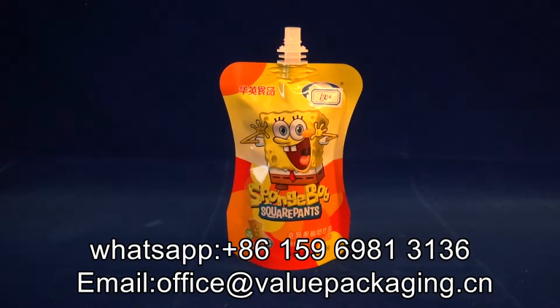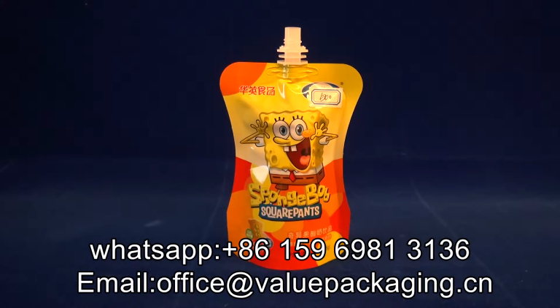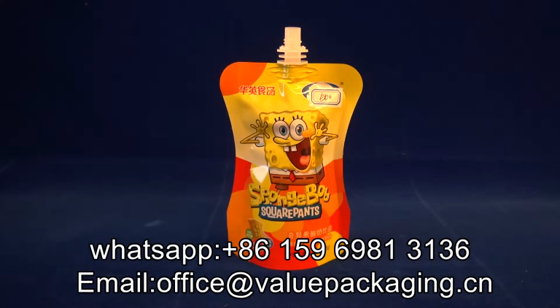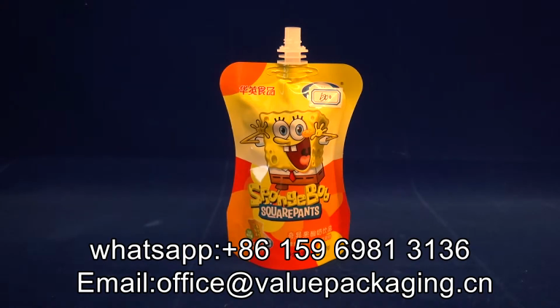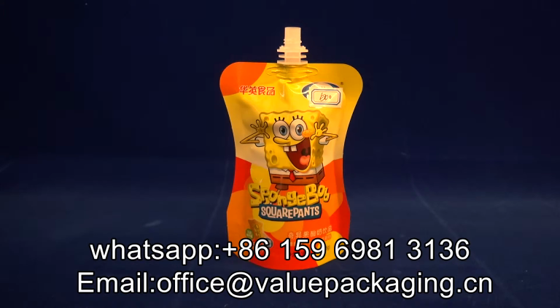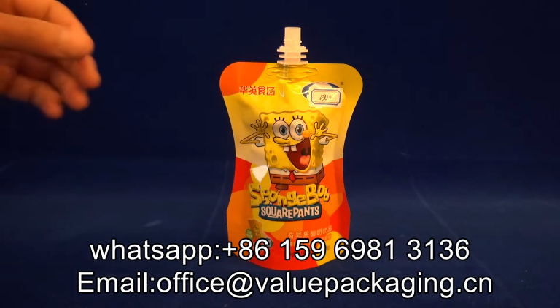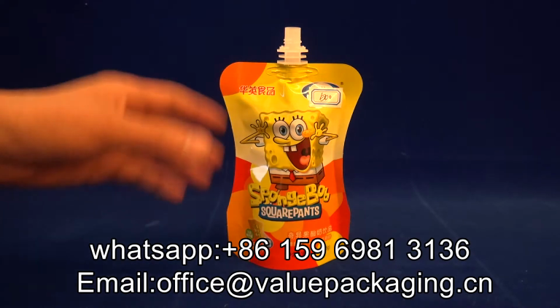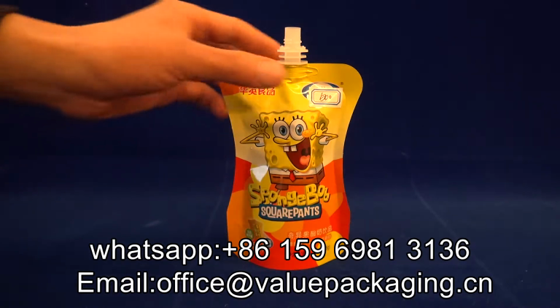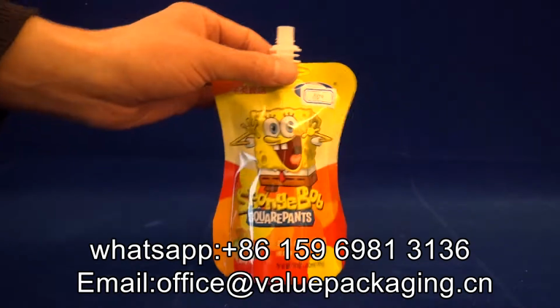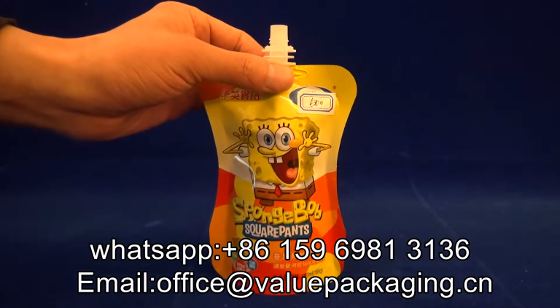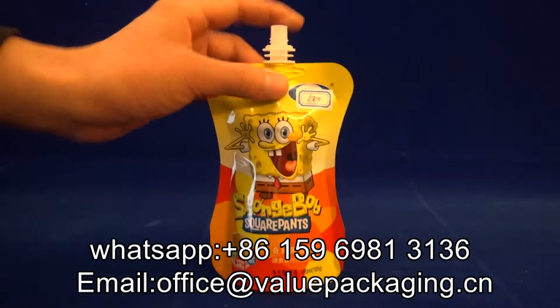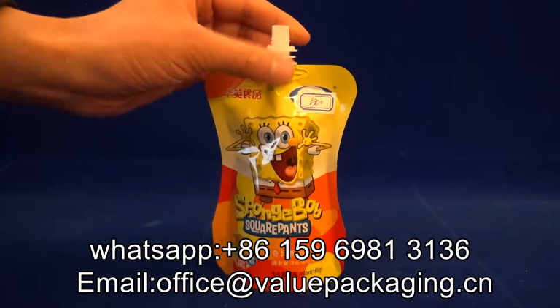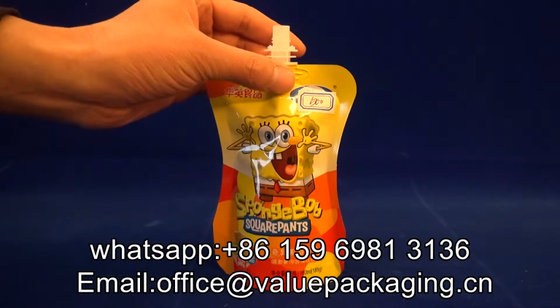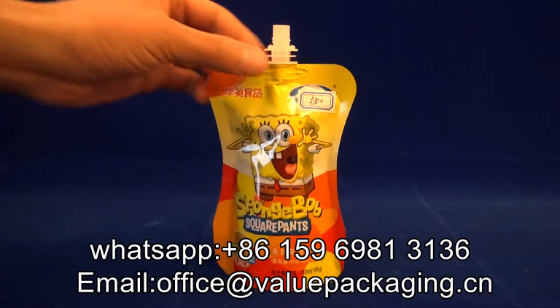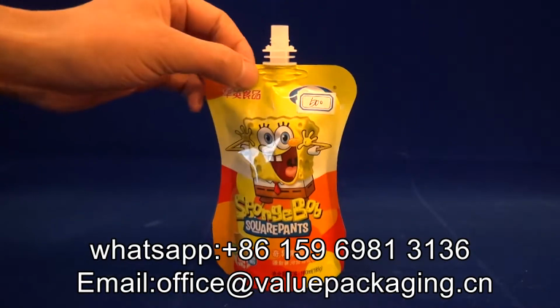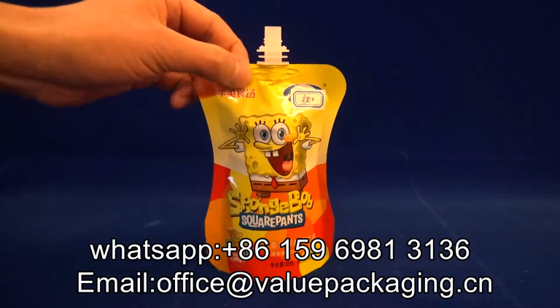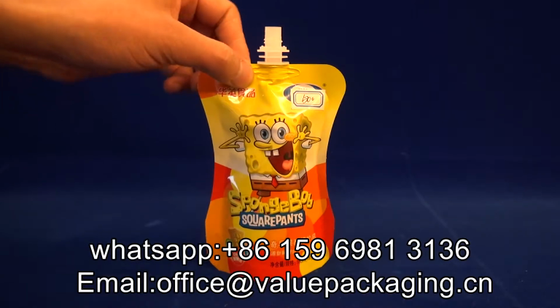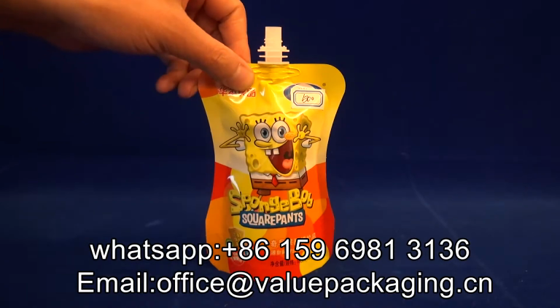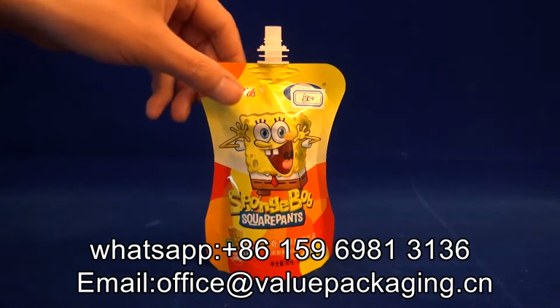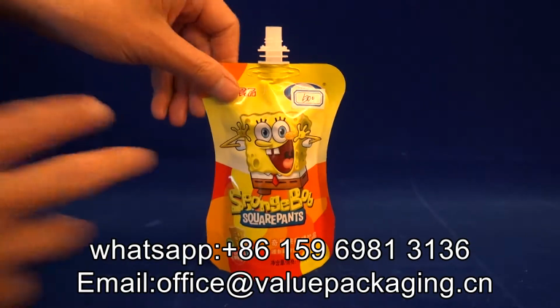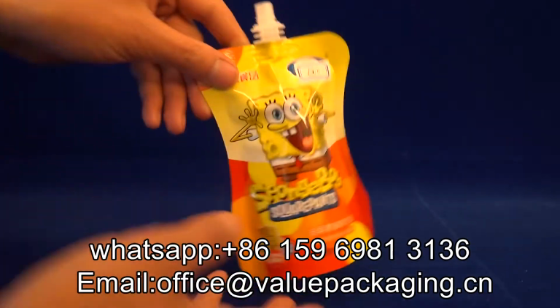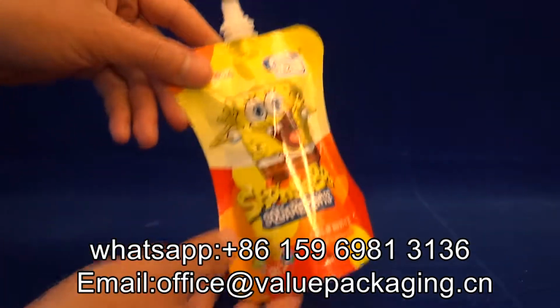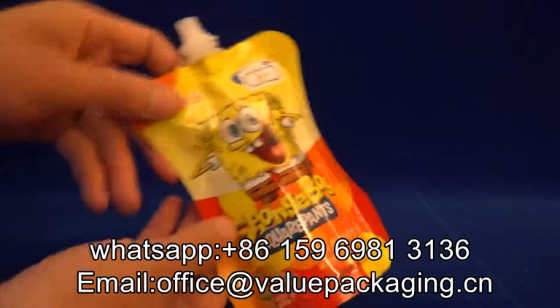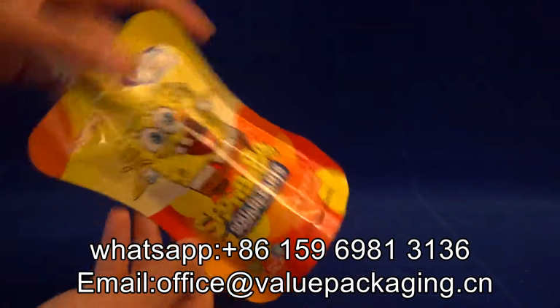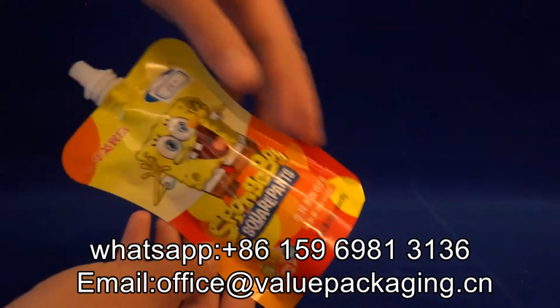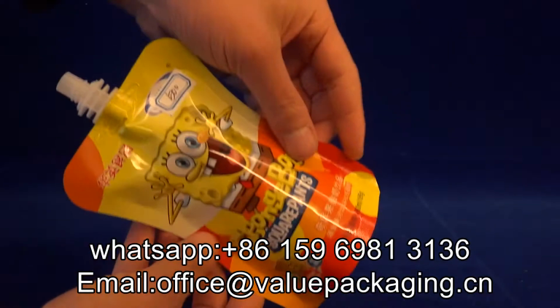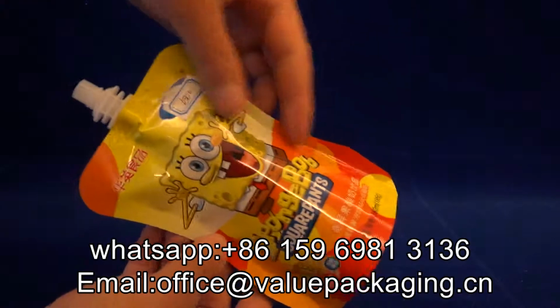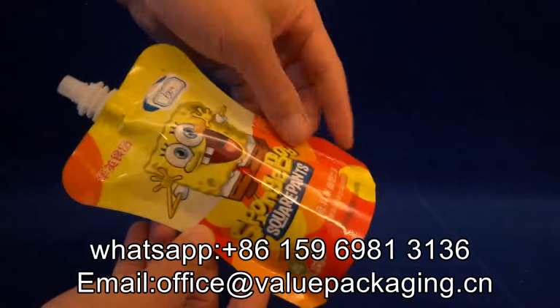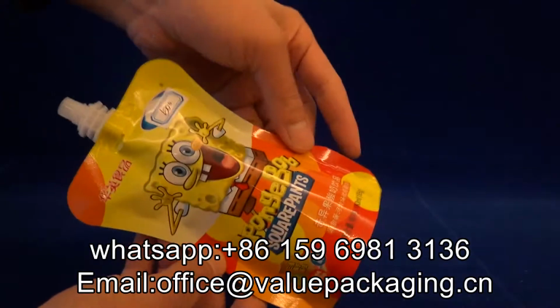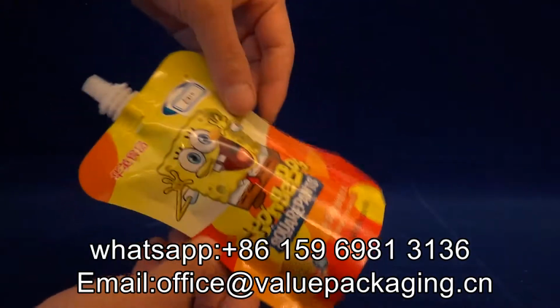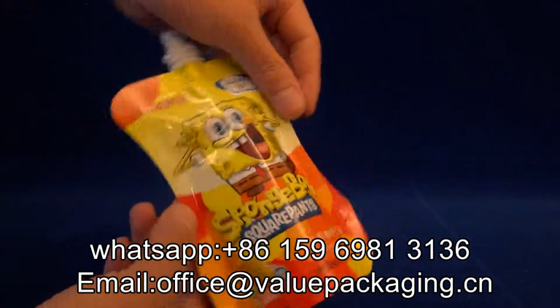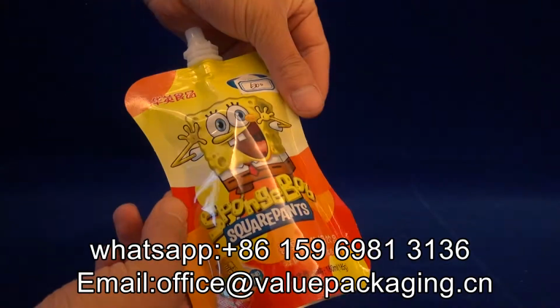Hello, this is a stand-up doy pack with a top spout in the center, intended for yogurt products. As you can see, this package is printed with fantastic artwork for the kids.